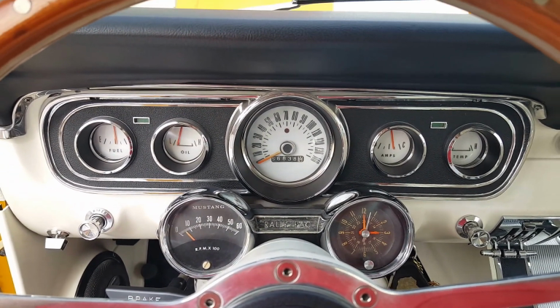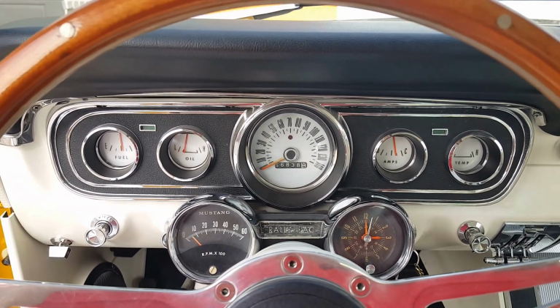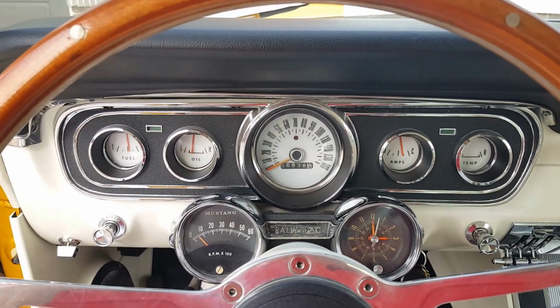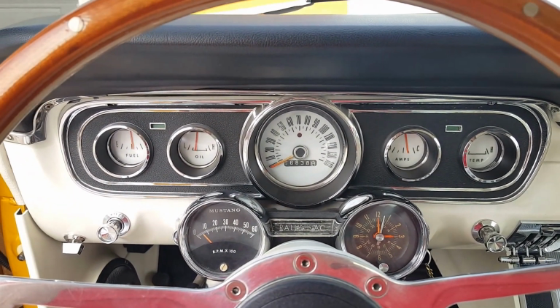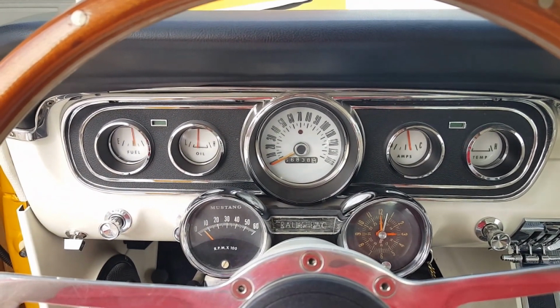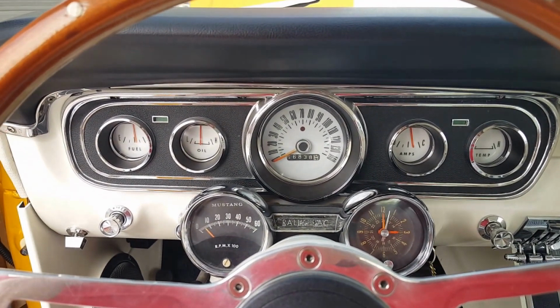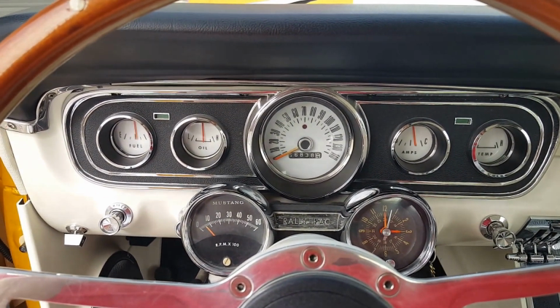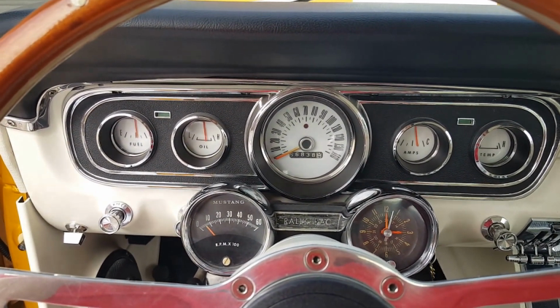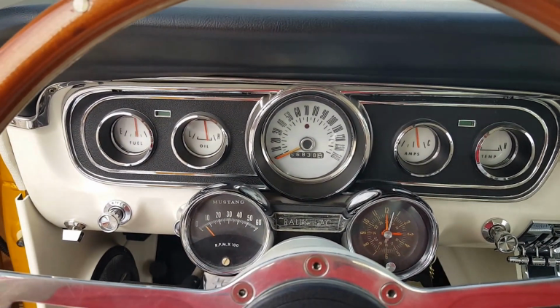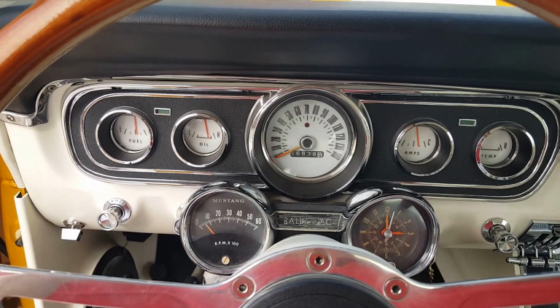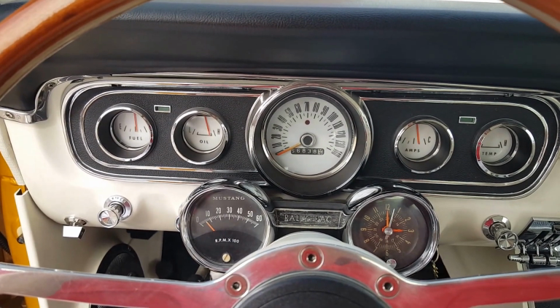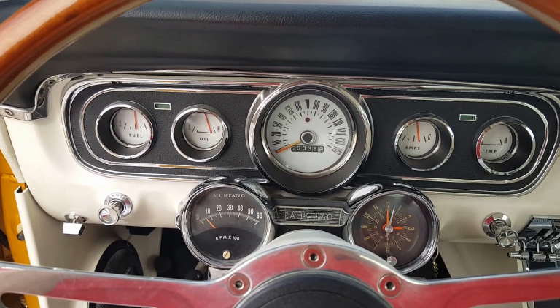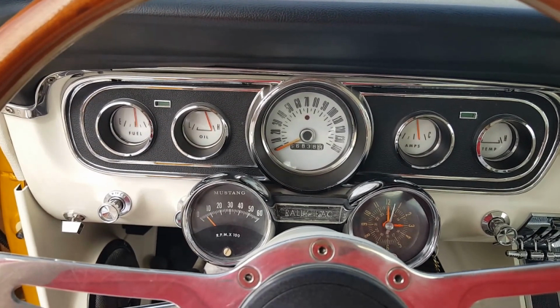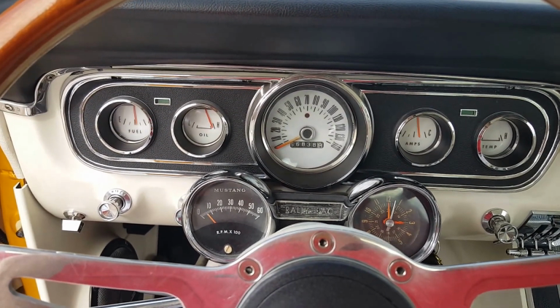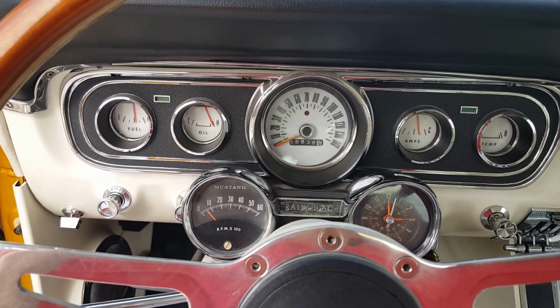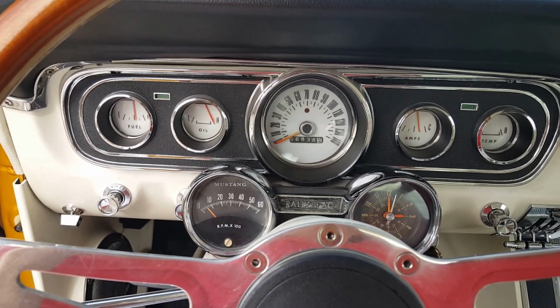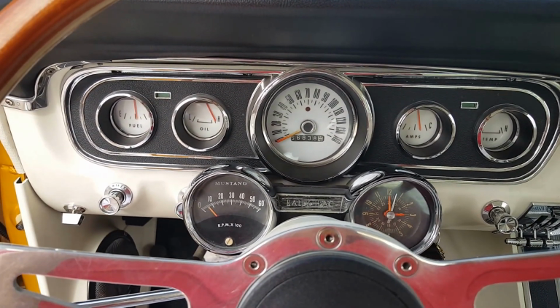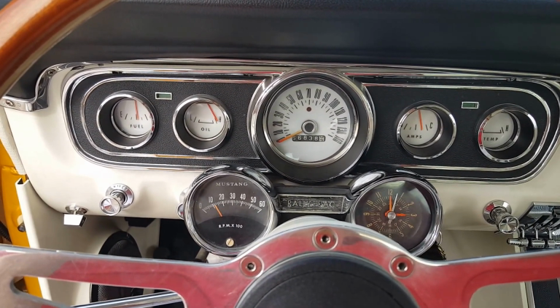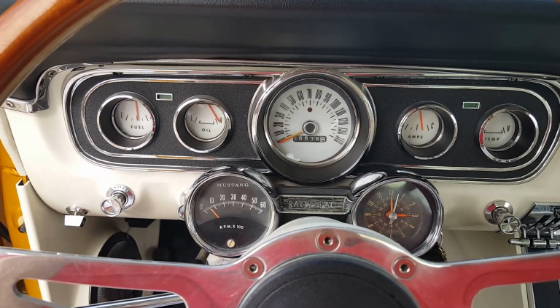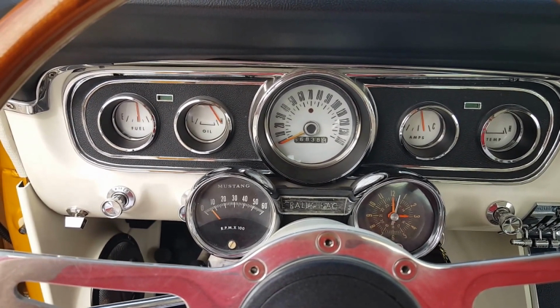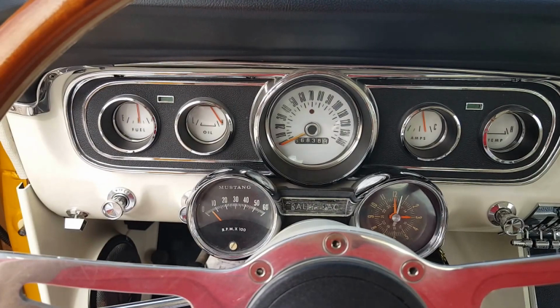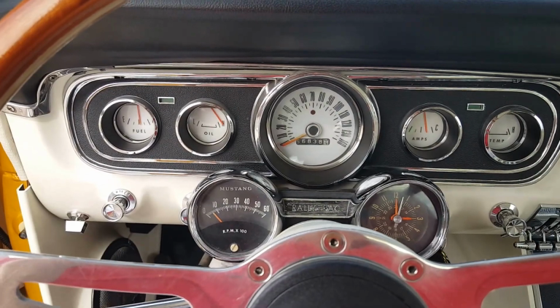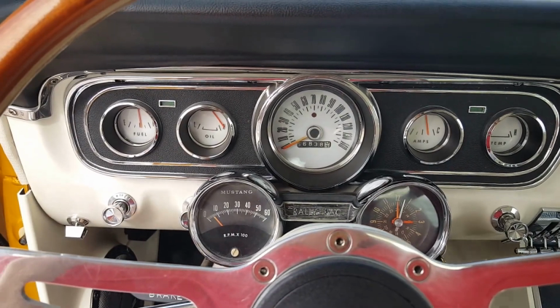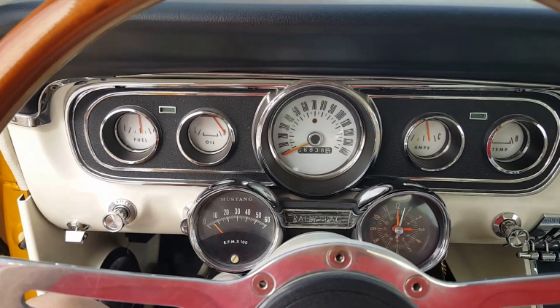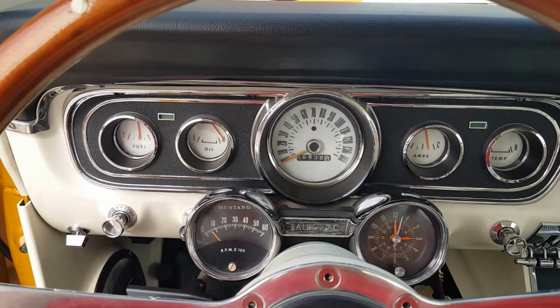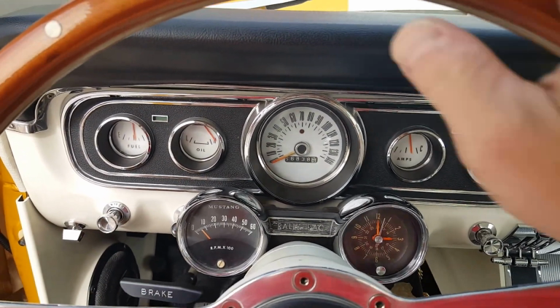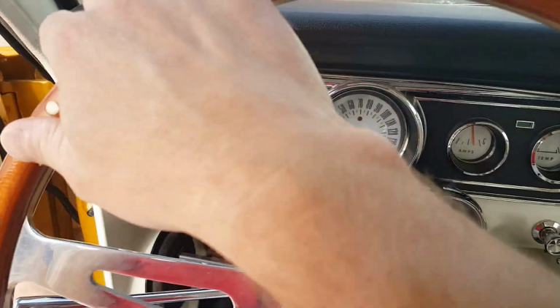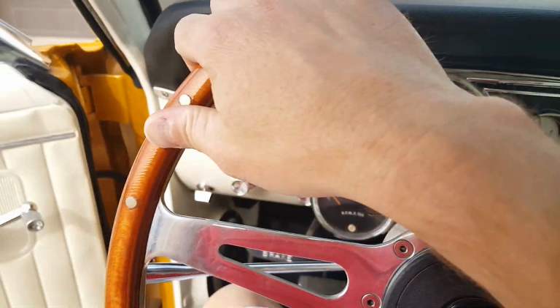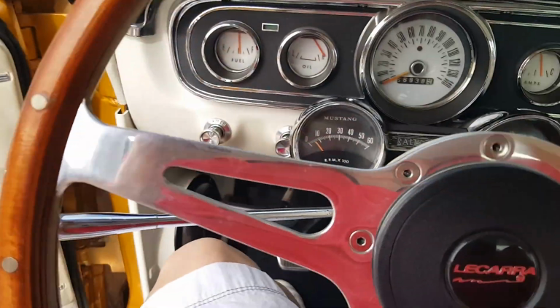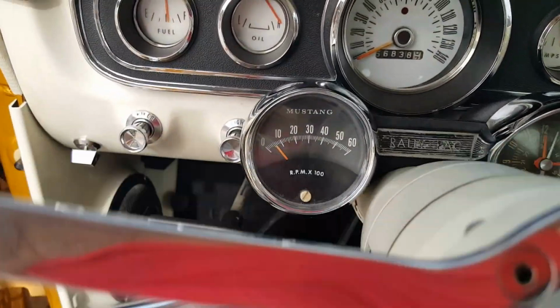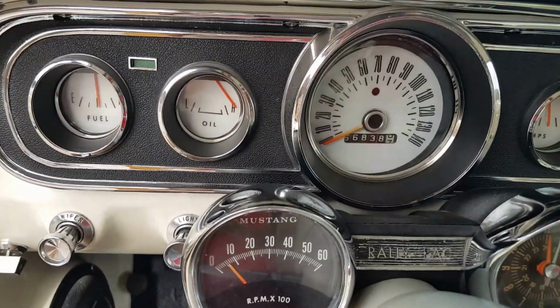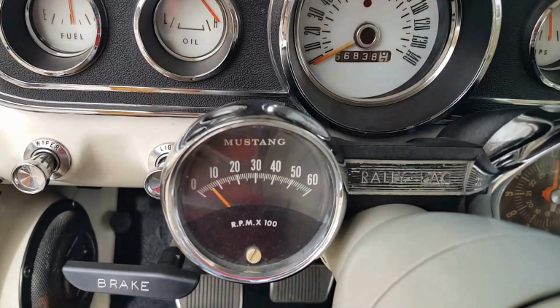It's got the electronic fuel pump, so that's always nice. It's got a good sound to it. Let it warm up a little bit before we give it a little bit of gas. The rally pack works good.